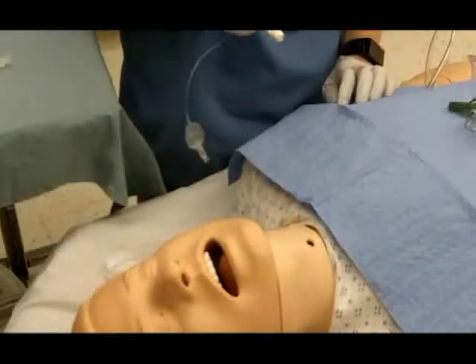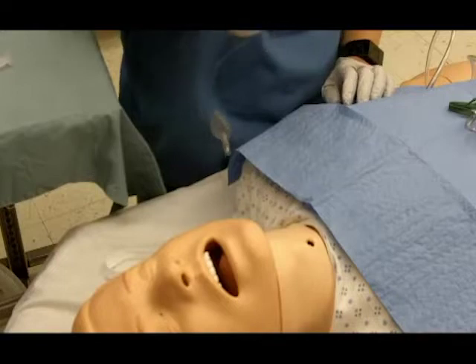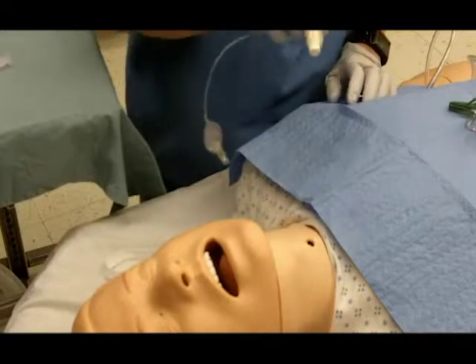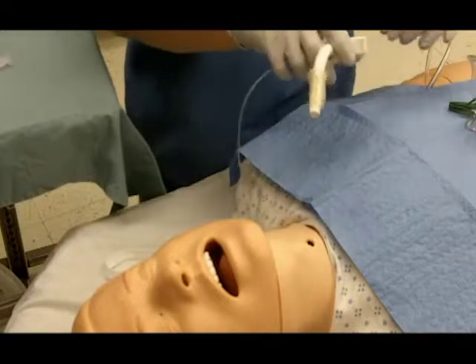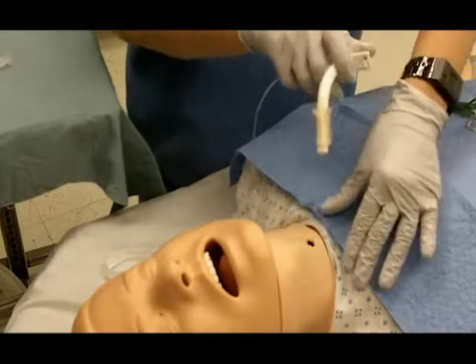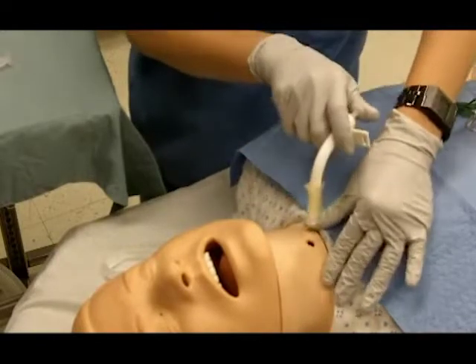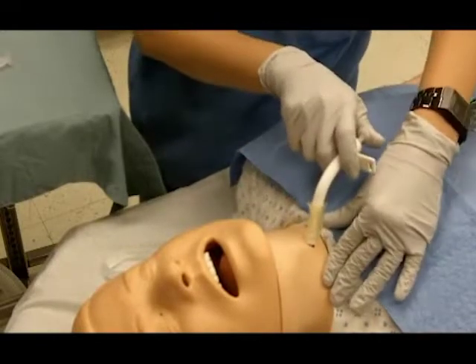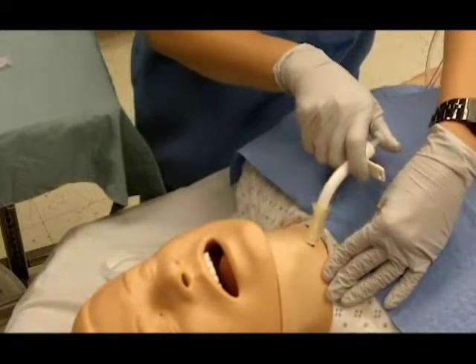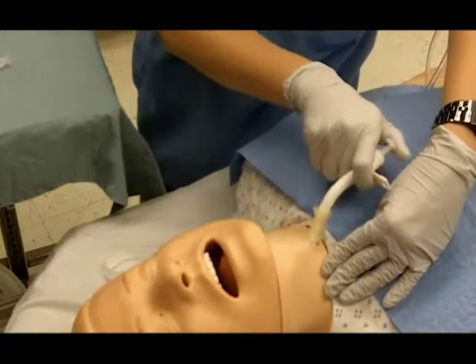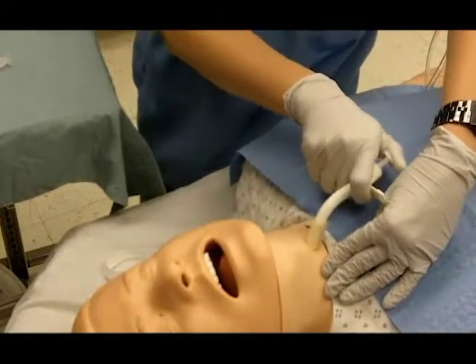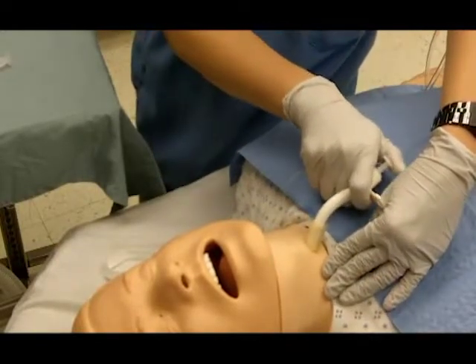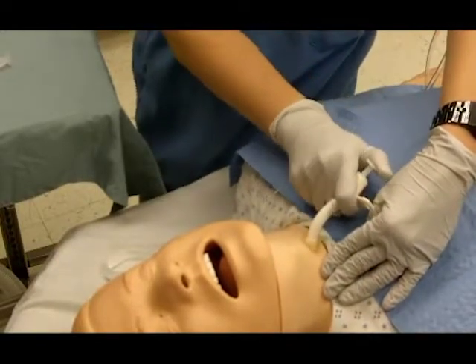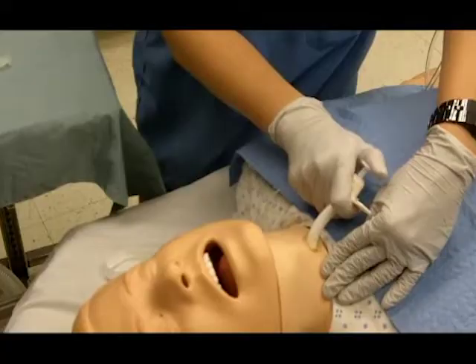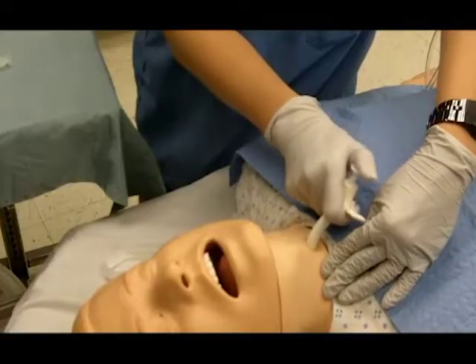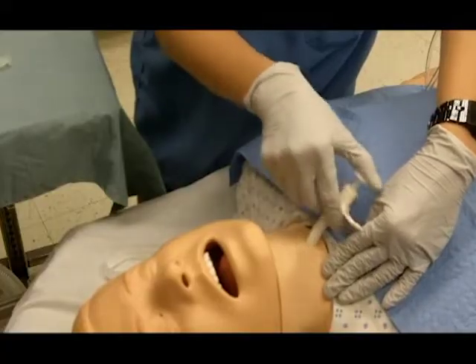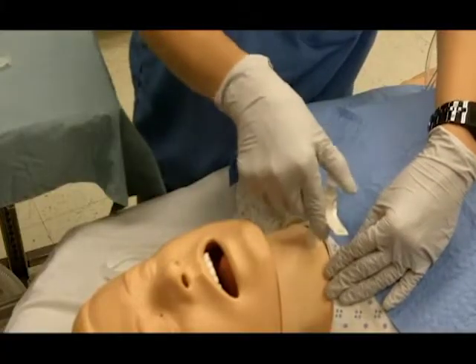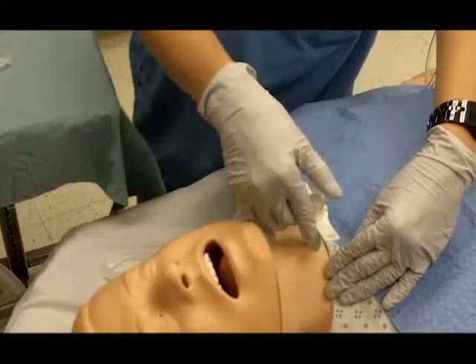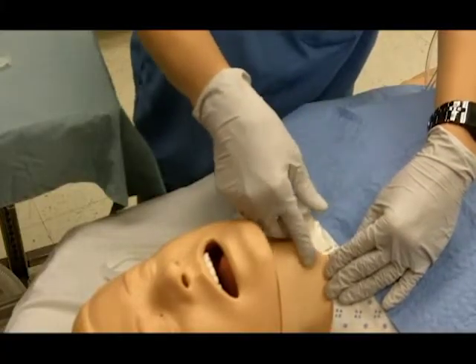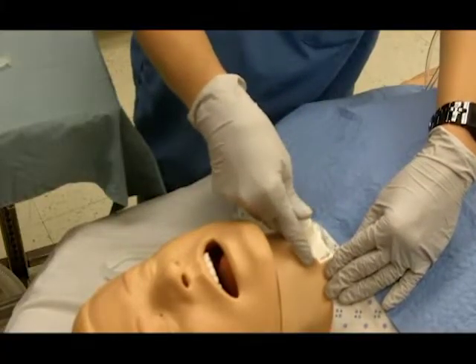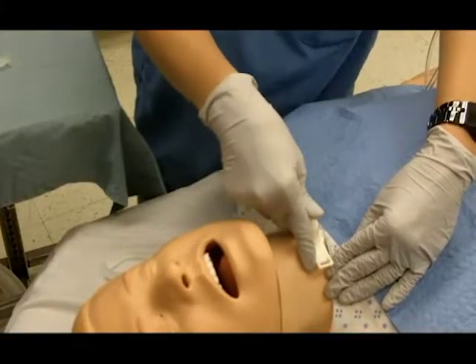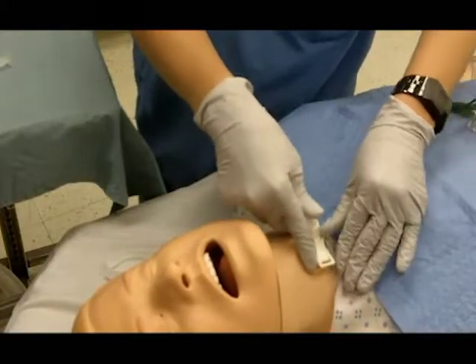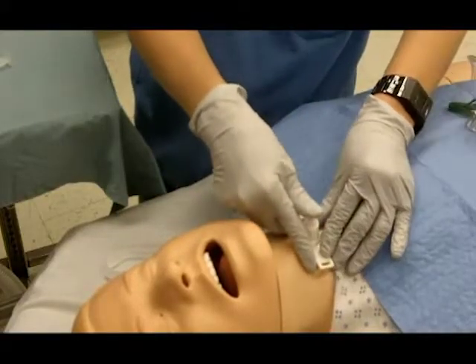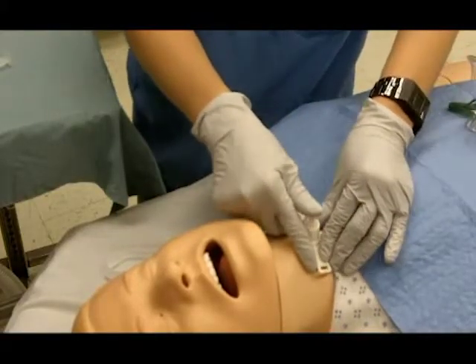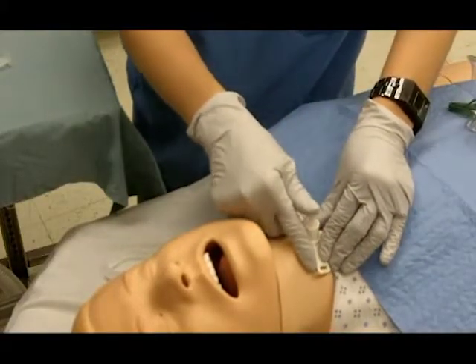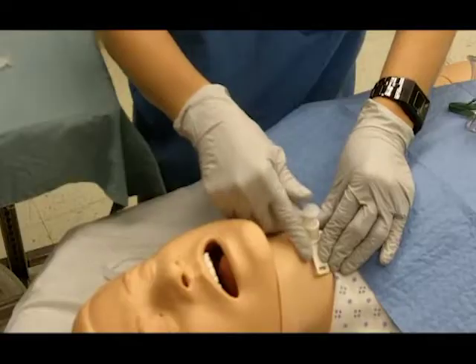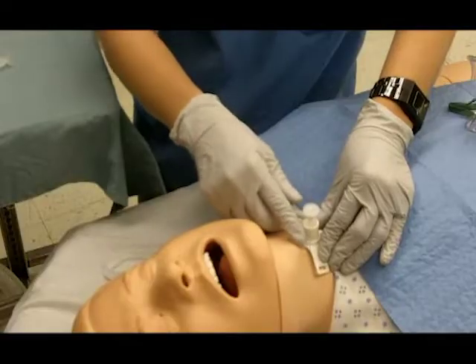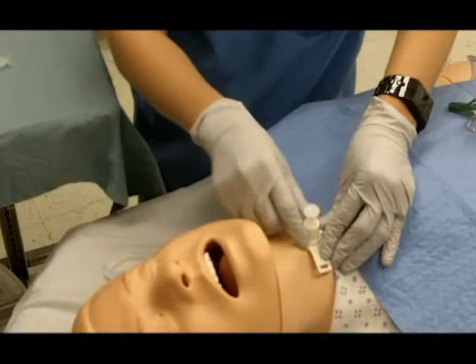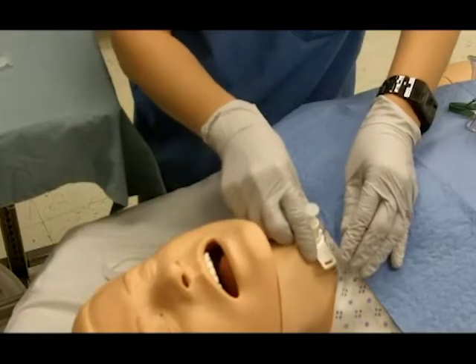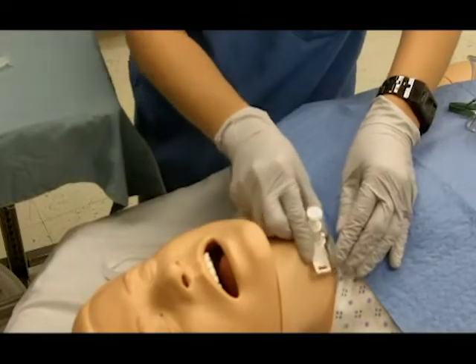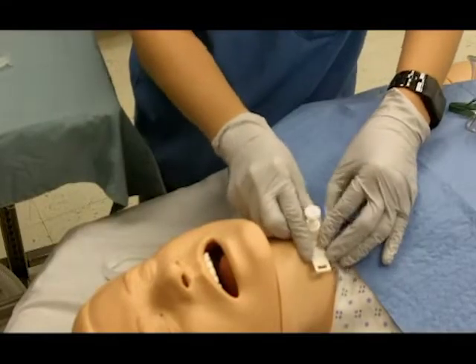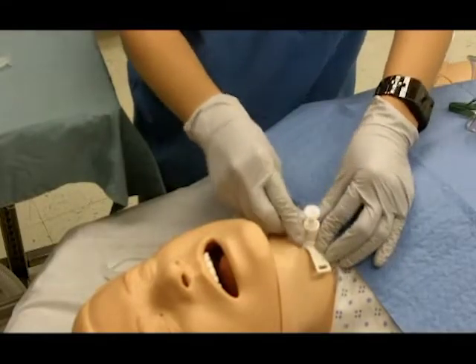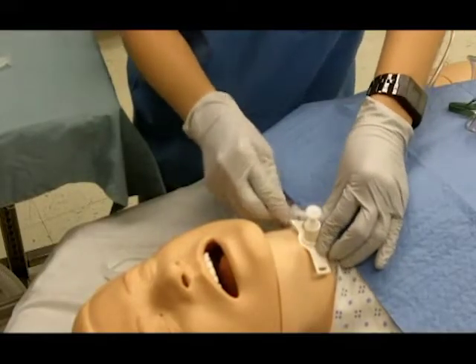Insert the new tube into the stoma along its curve in the same sweeping motion. Do not force the tracheostomy tube if you meet resistance, as this could create a false track. If you continue to have difficulty, use a smaller tracheostomy tube.